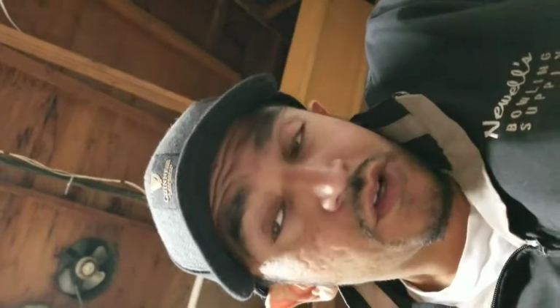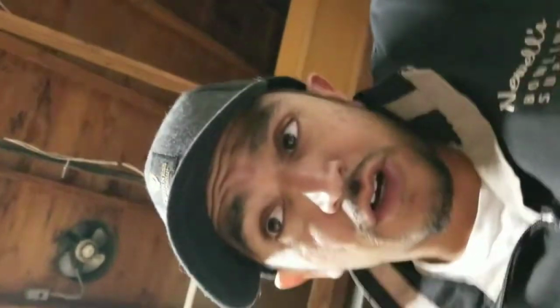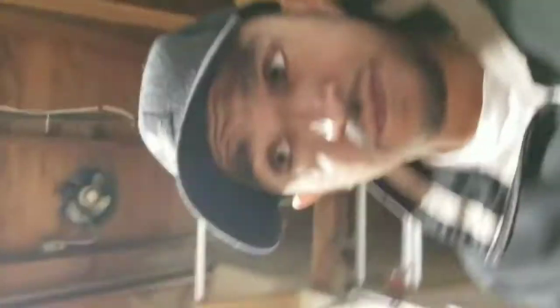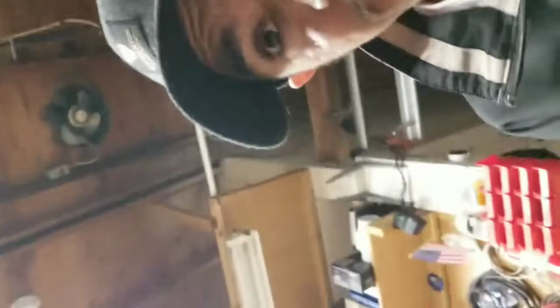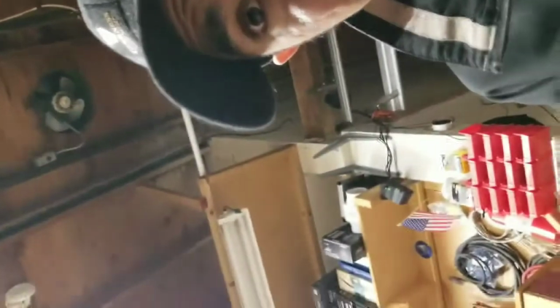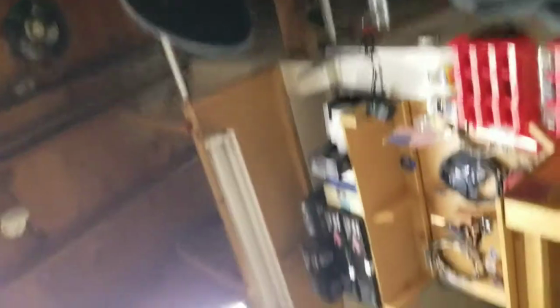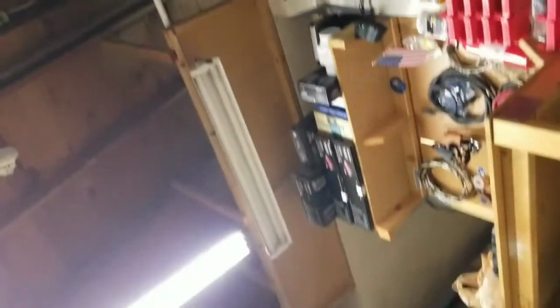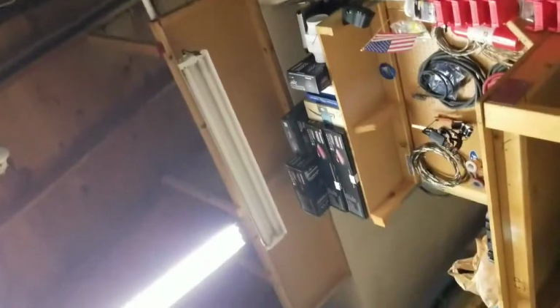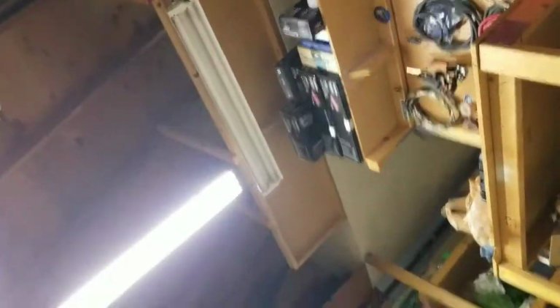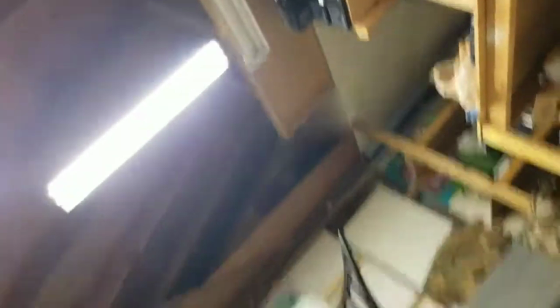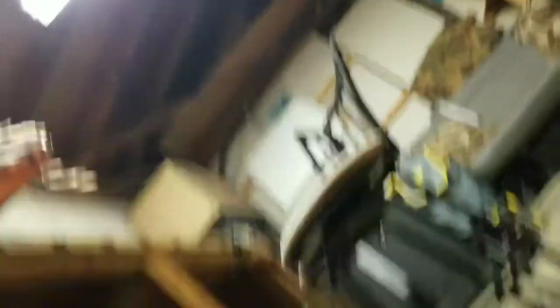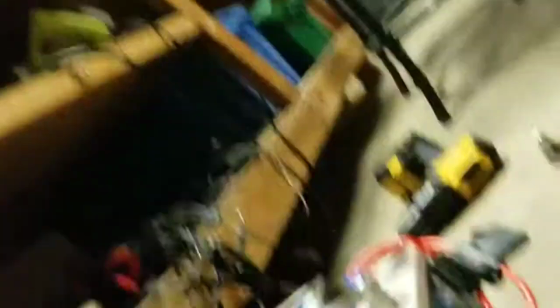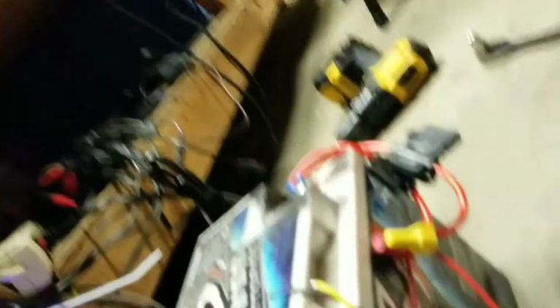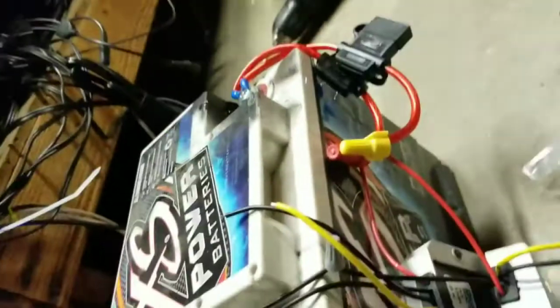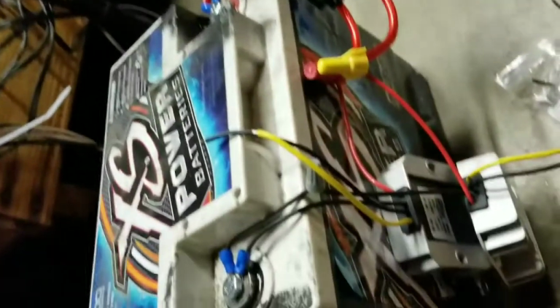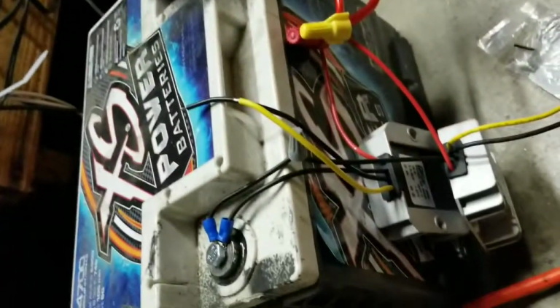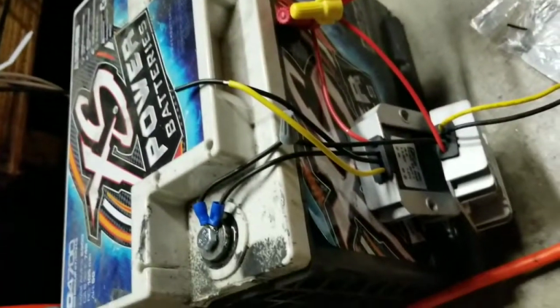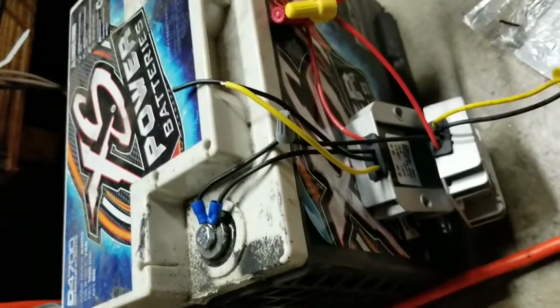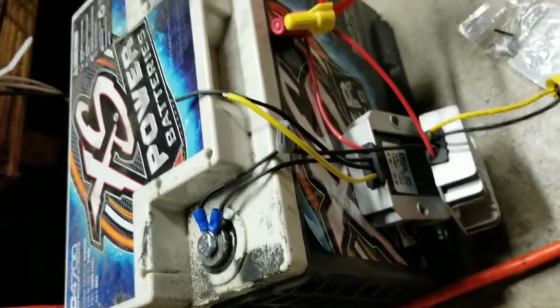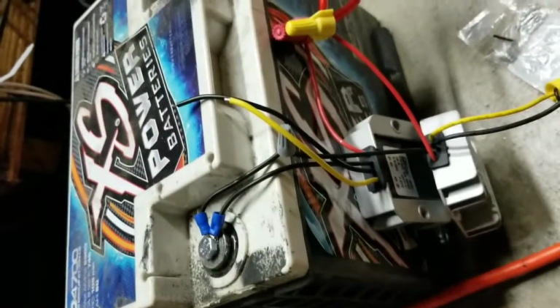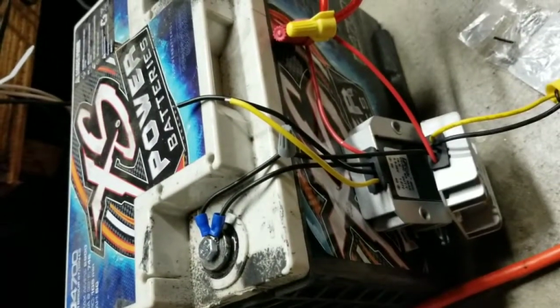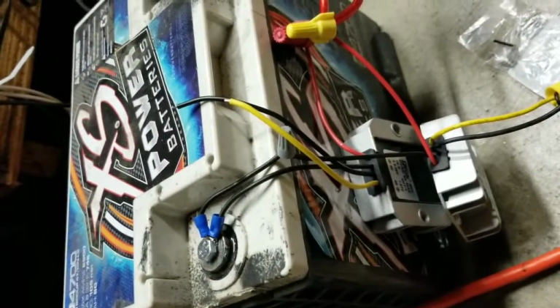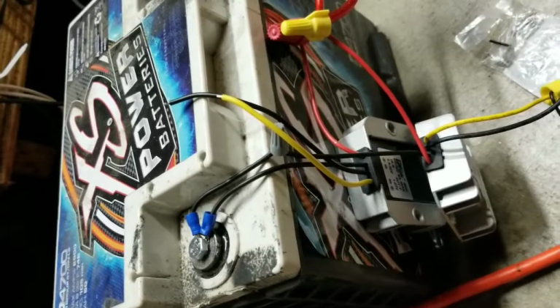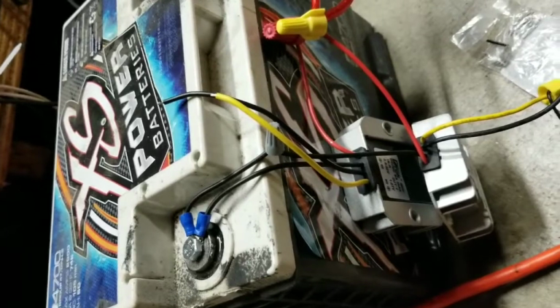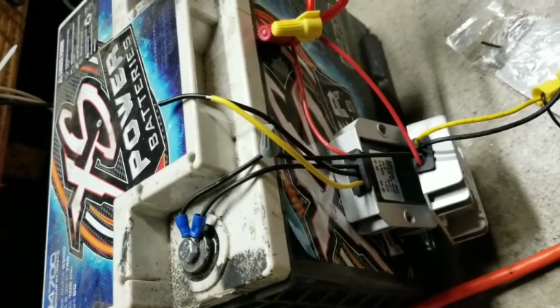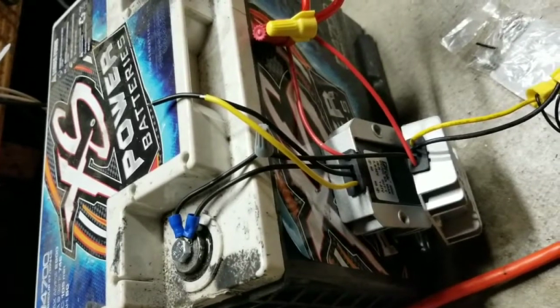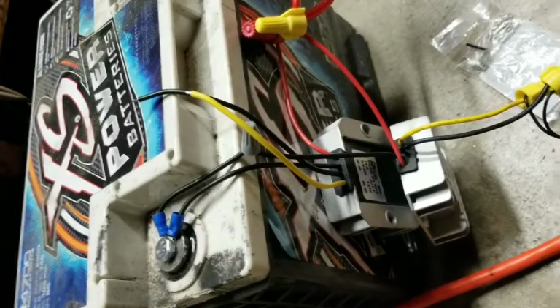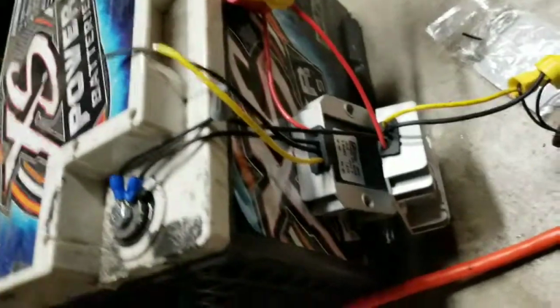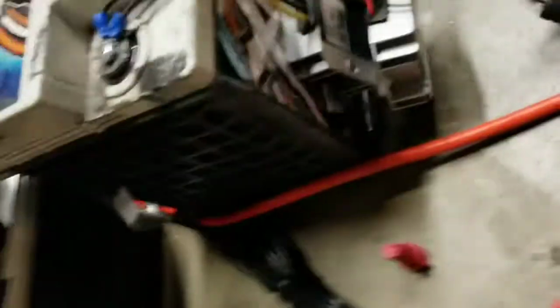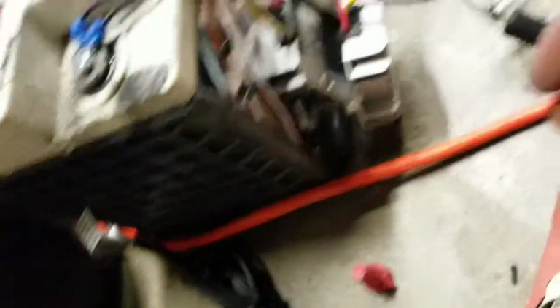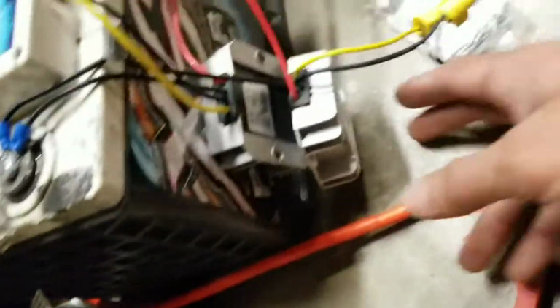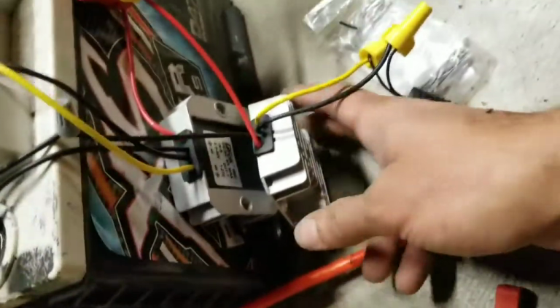I had an extra car battery — a good one — with excess power. And these are voltage regulators I got on Amazon.